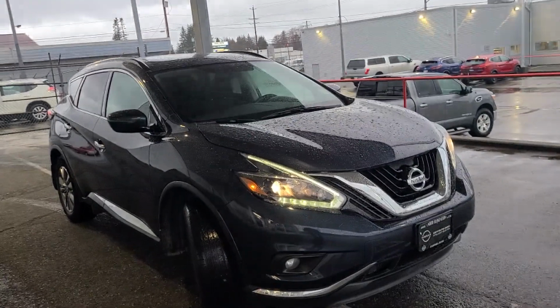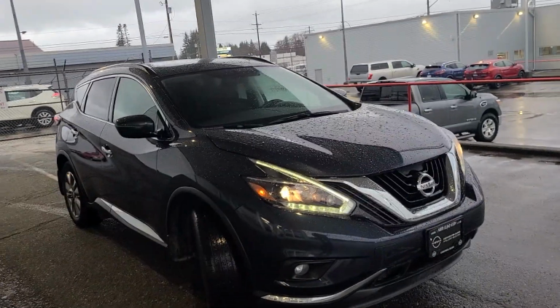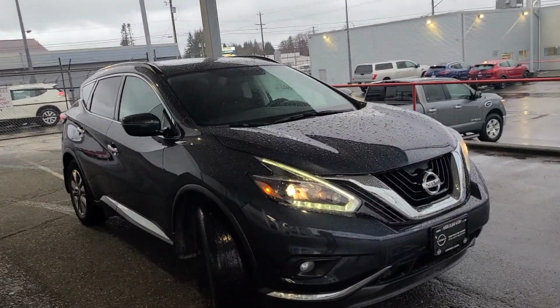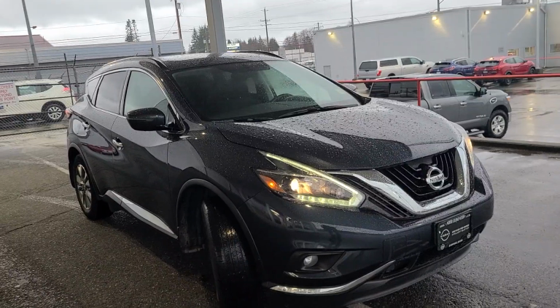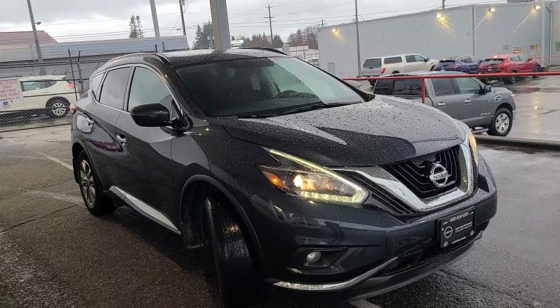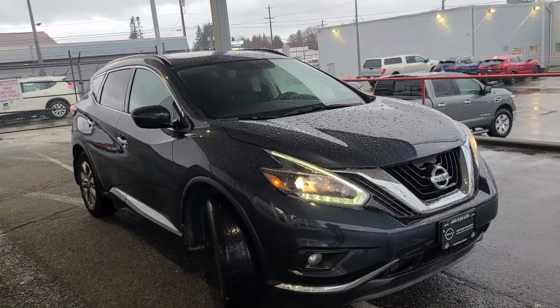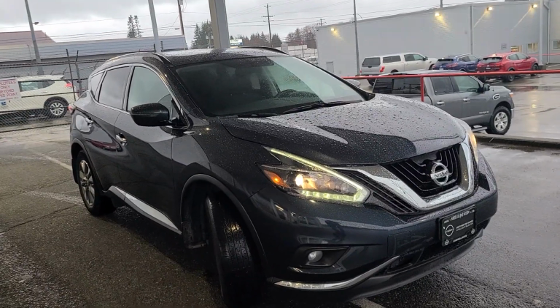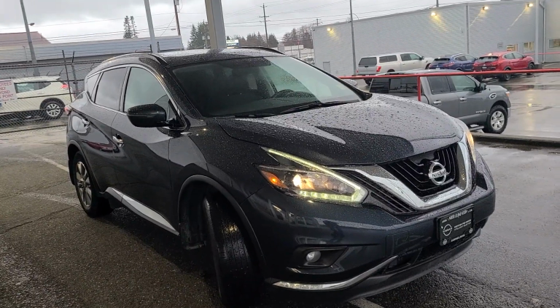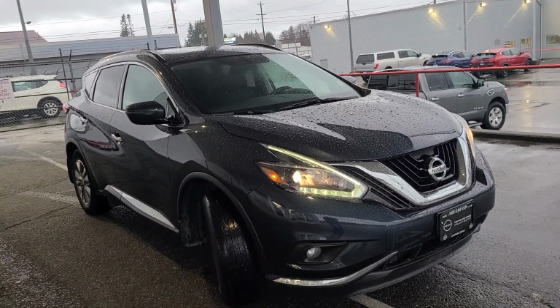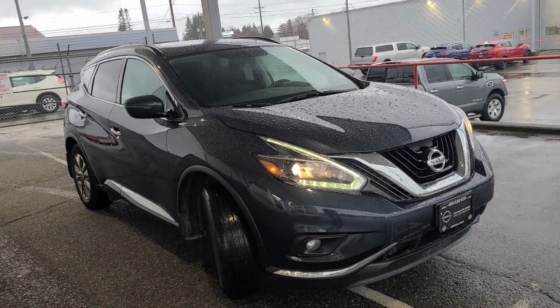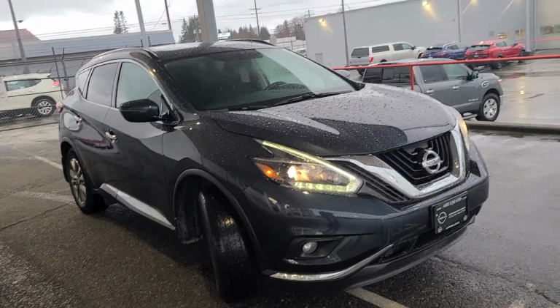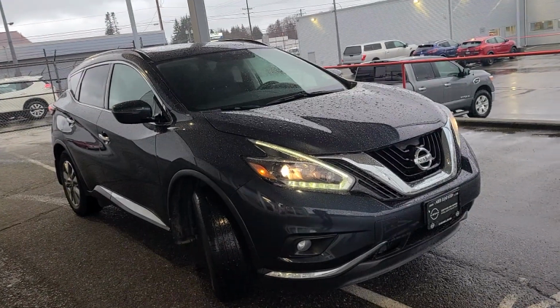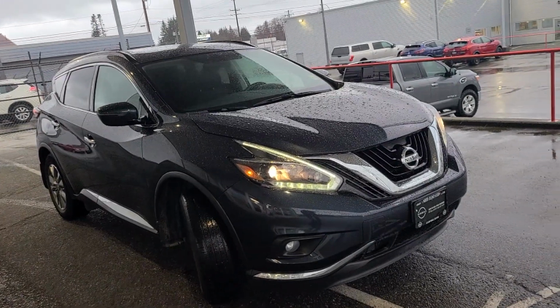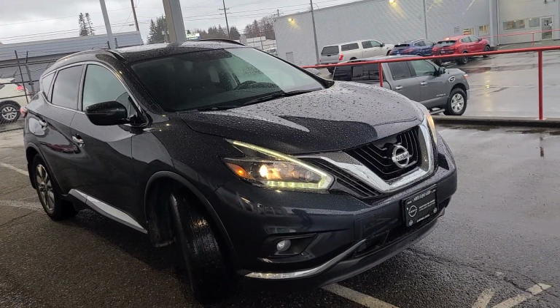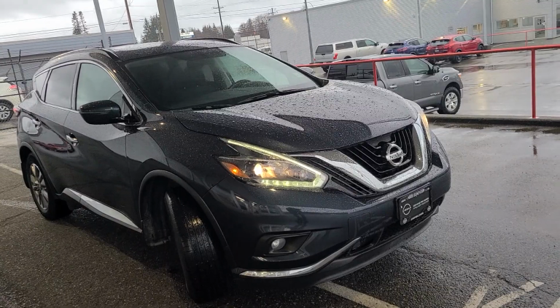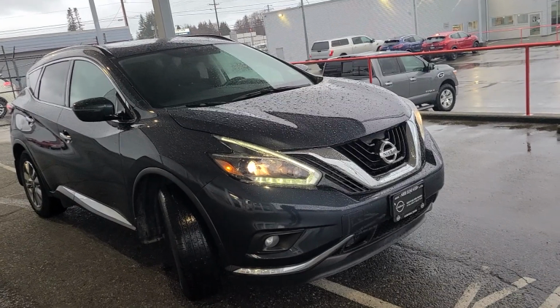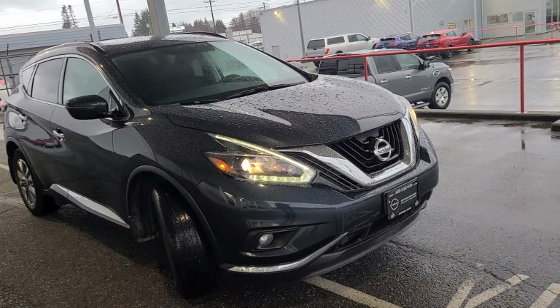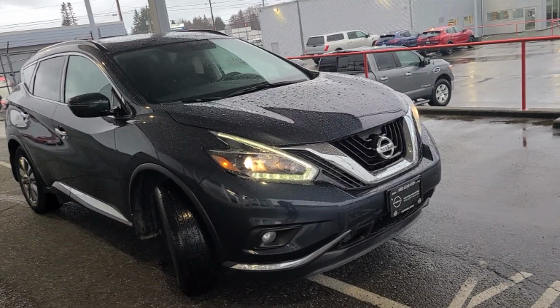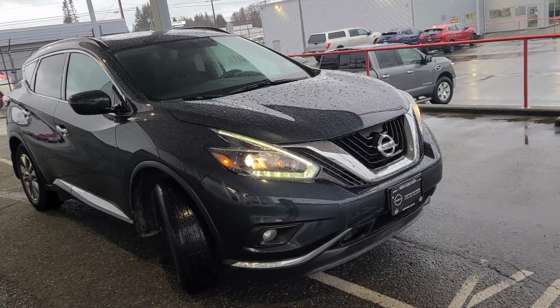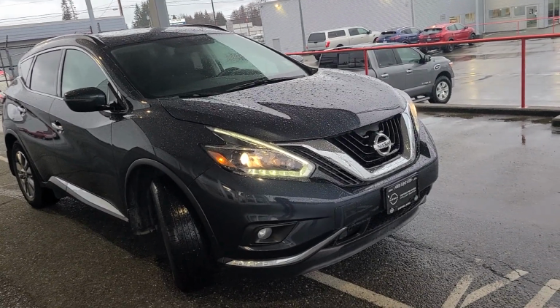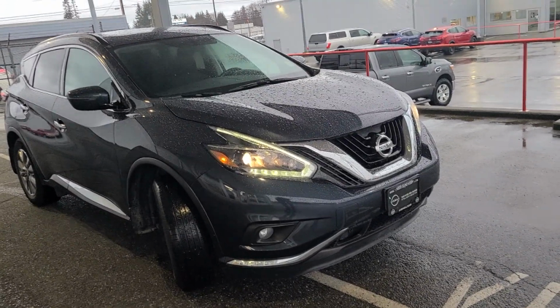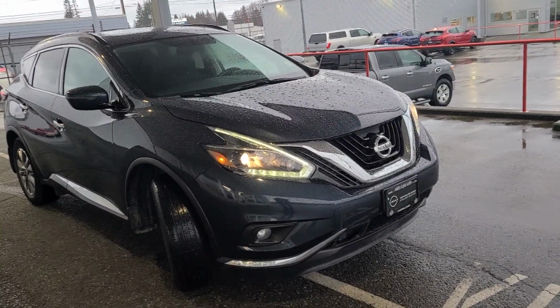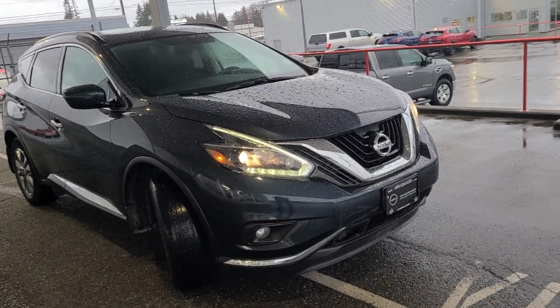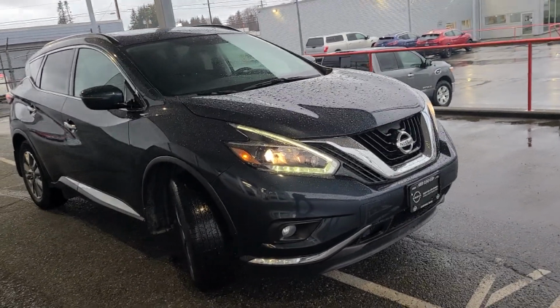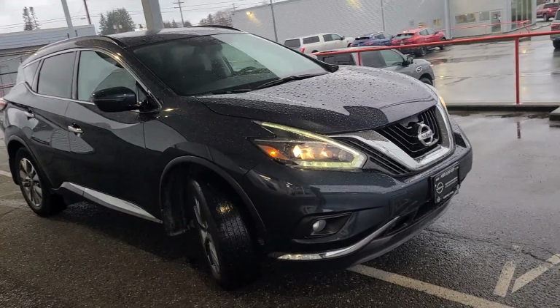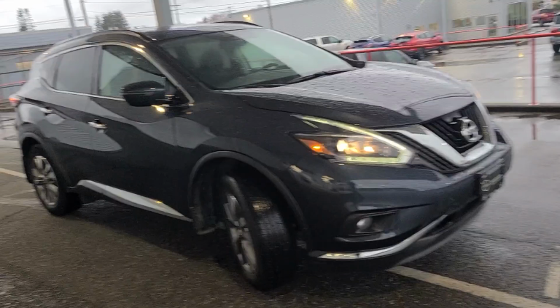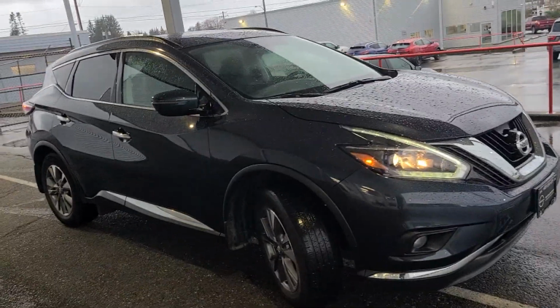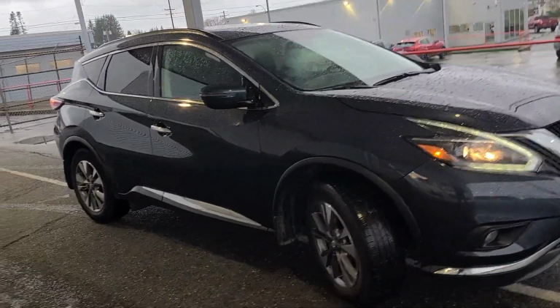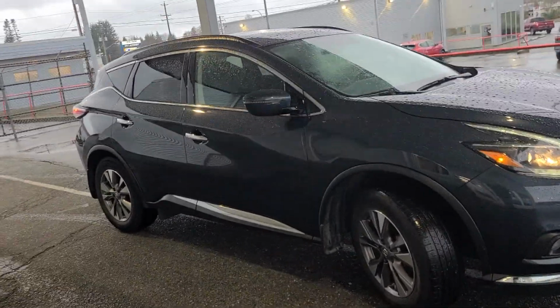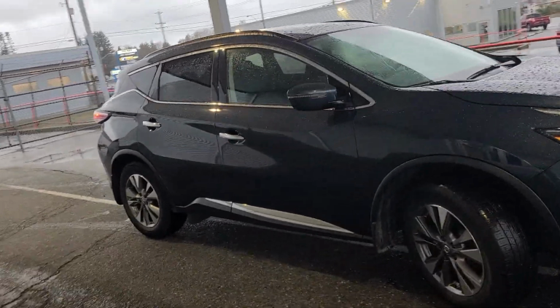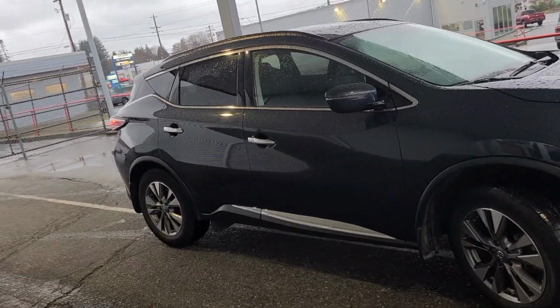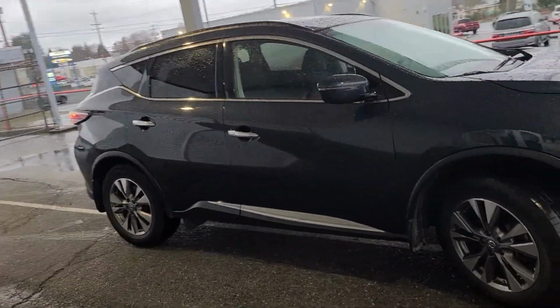This vehicle just came in on trade and it actually went through a safety inspection this morning, so it still hasn't had the work done to it, but that will be getting done now that the inspection is complete. It'll be going down to detail after the work is done, so it will get a full clean. It looks like it came in in pretty good condition.